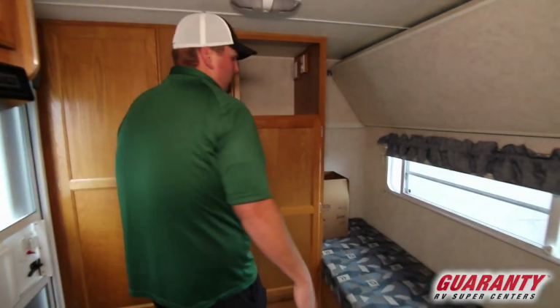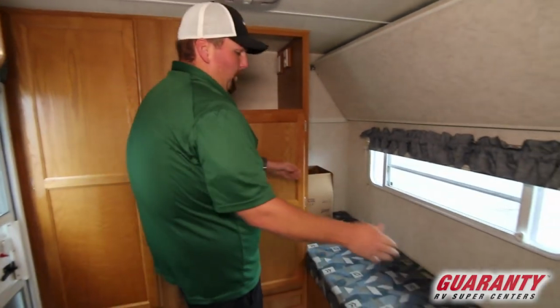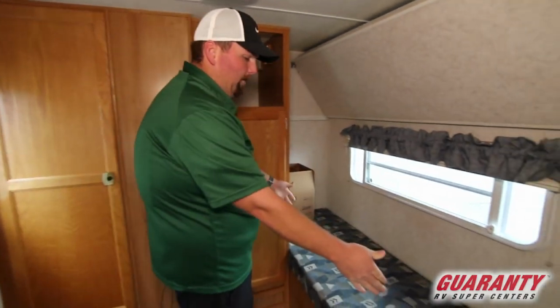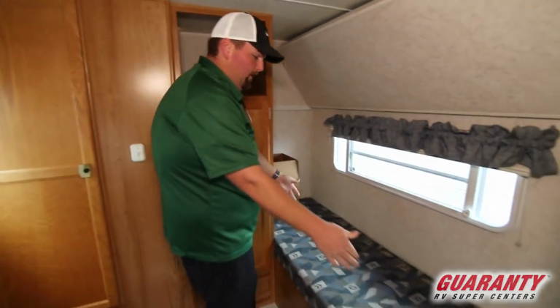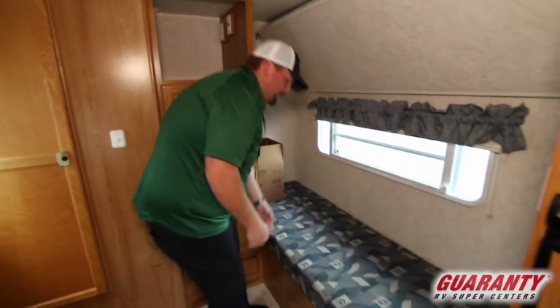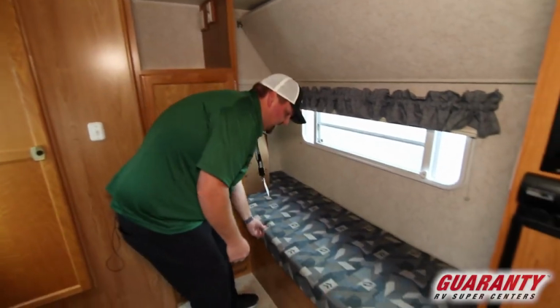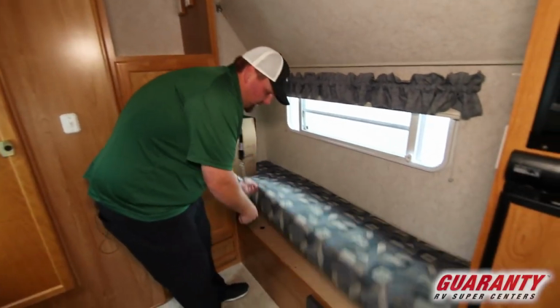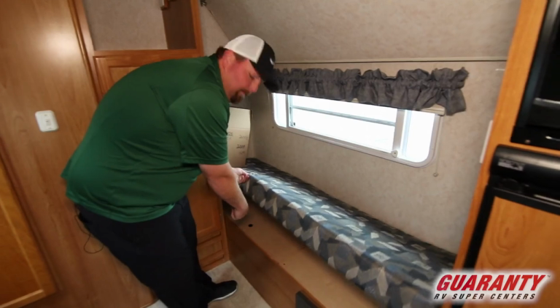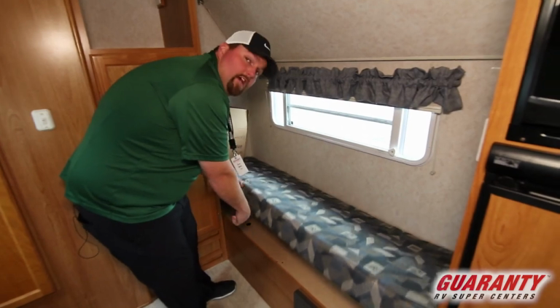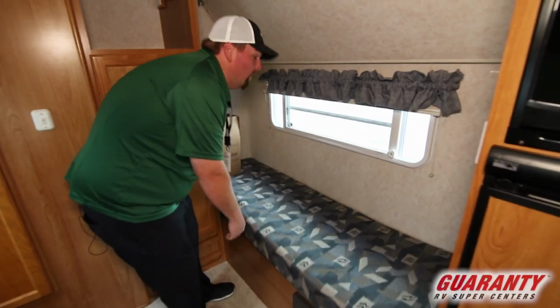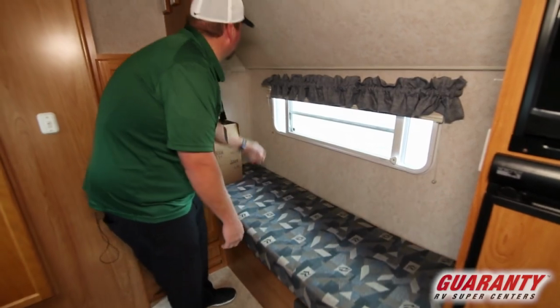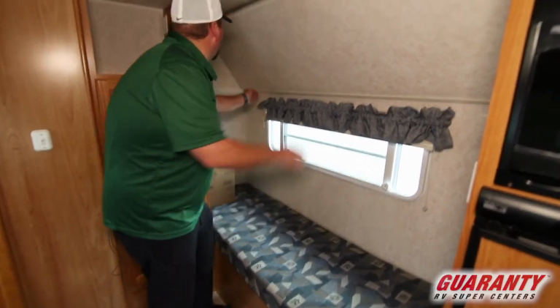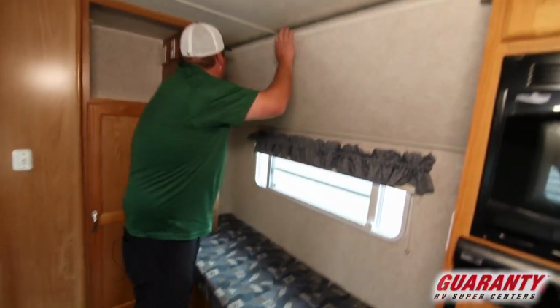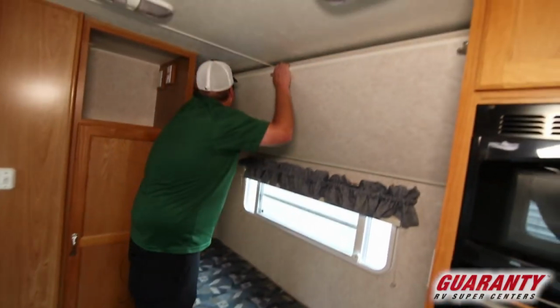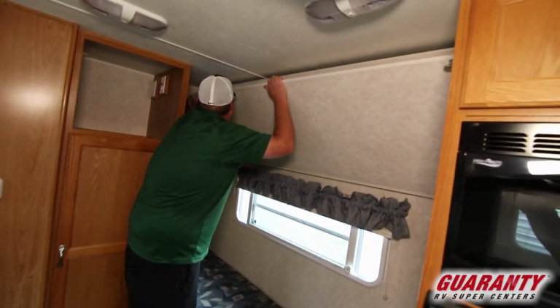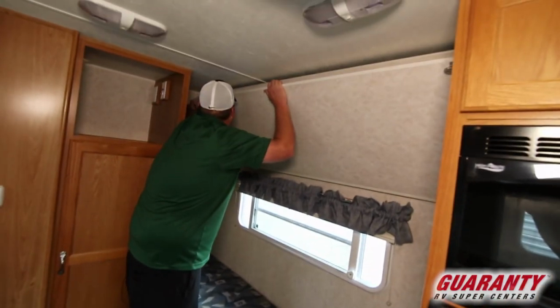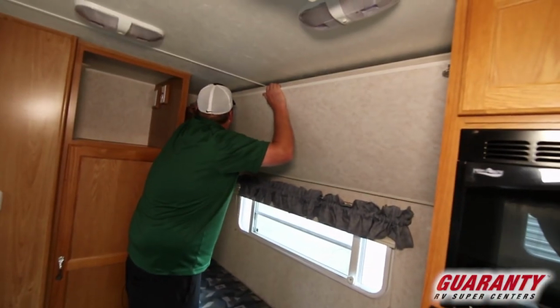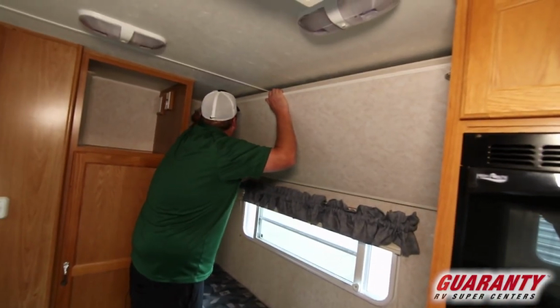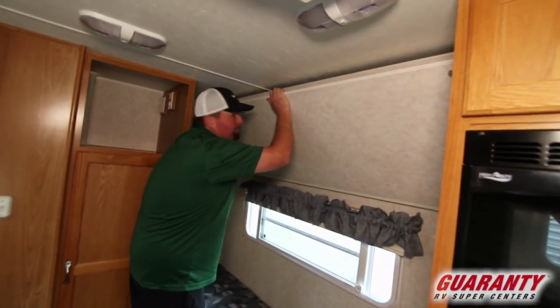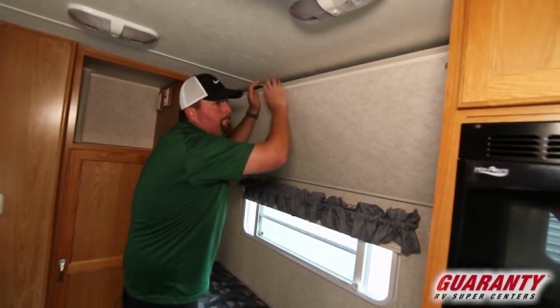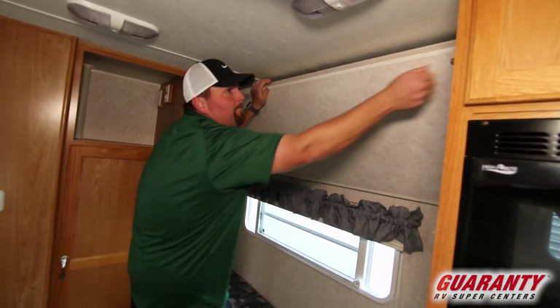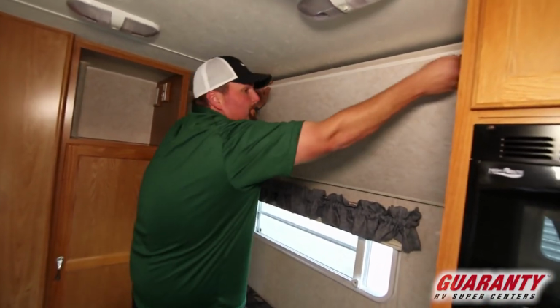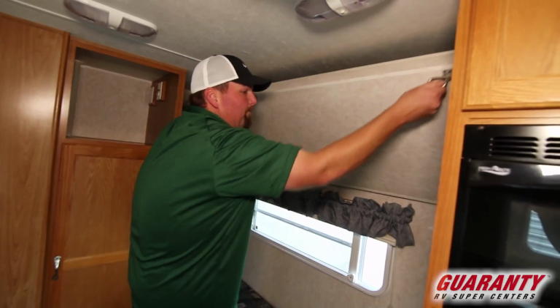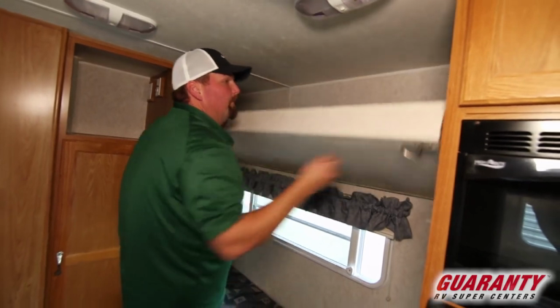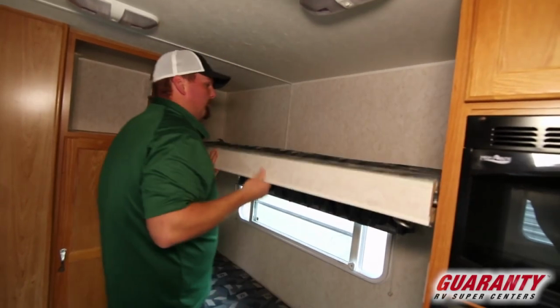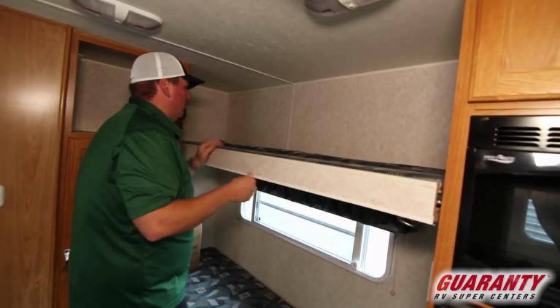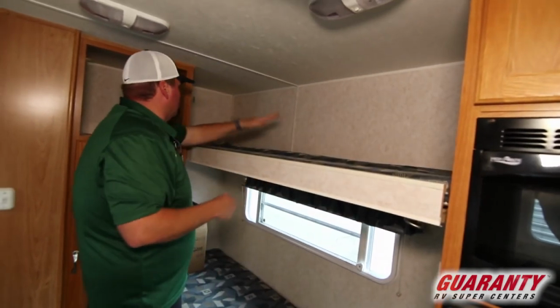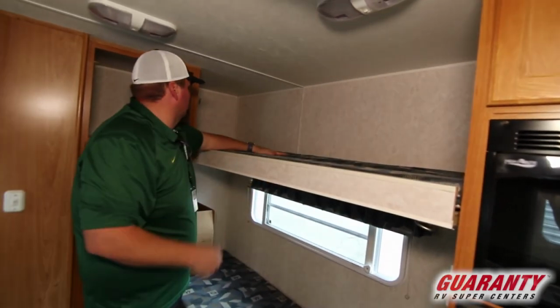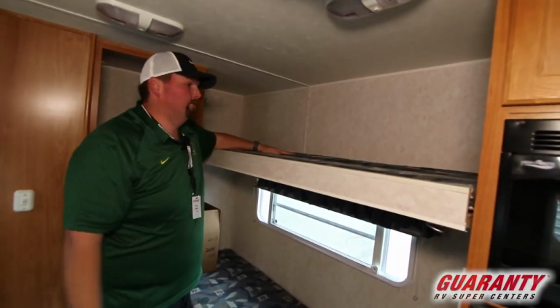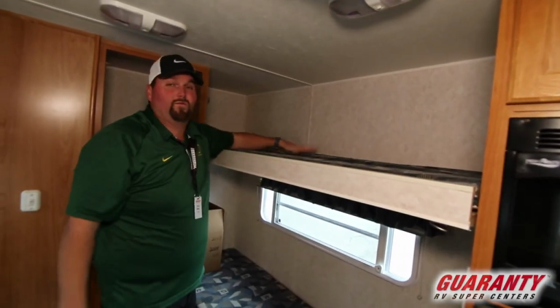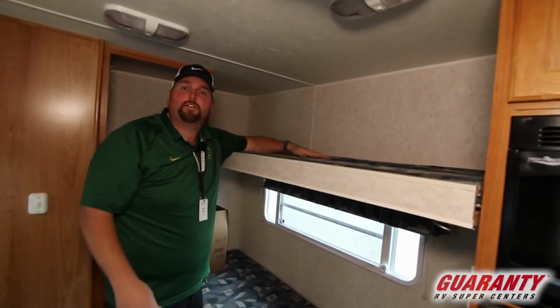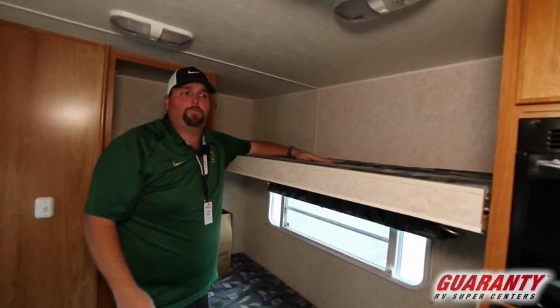There's a bunk here that's accessible with storage from the outside below, and you also have another bunk up top. So tons of sleeping in this little trailer.